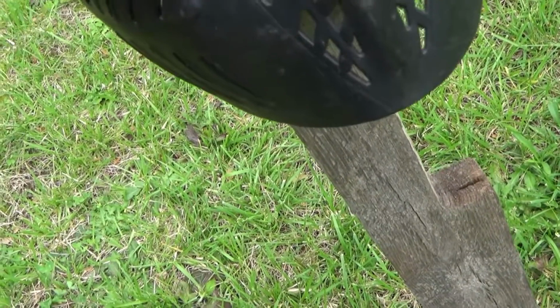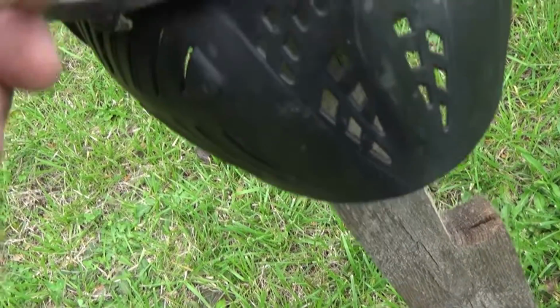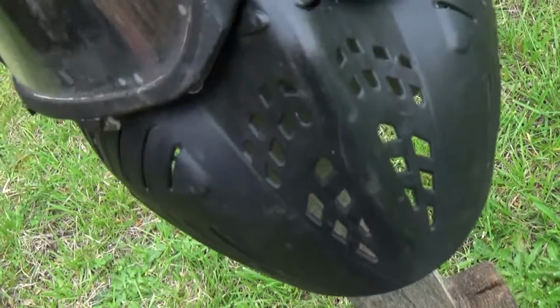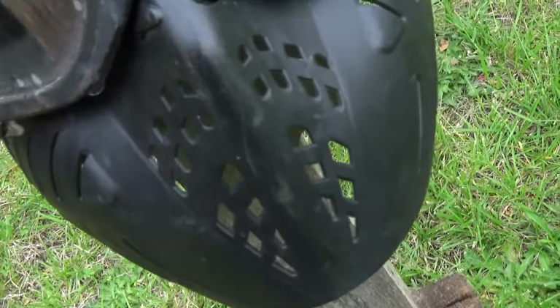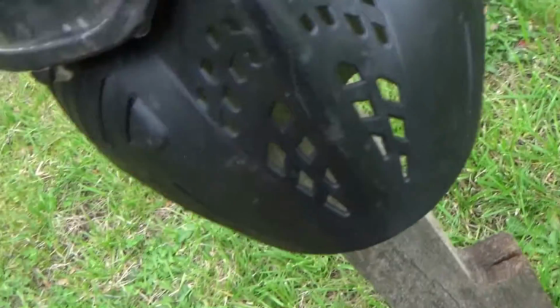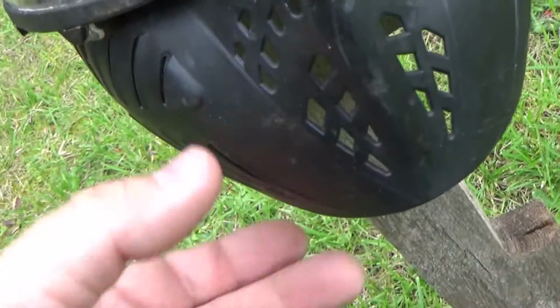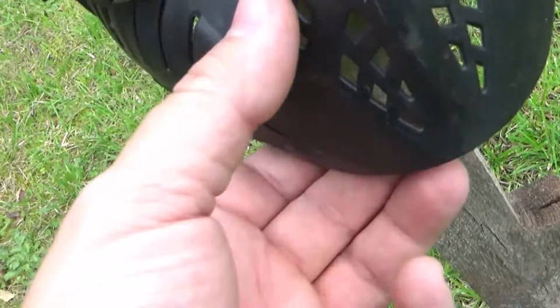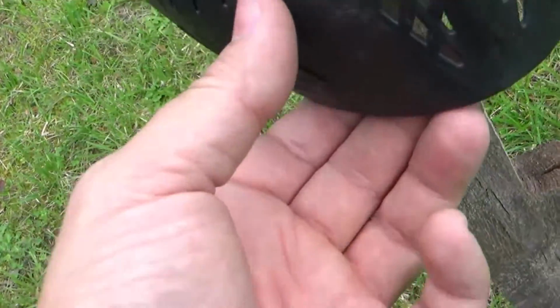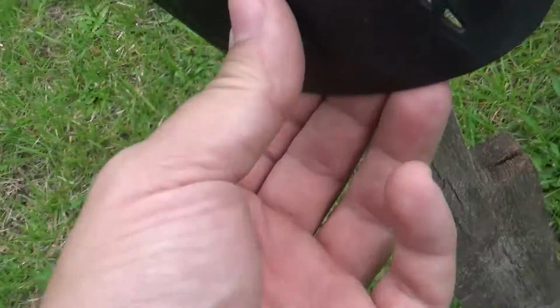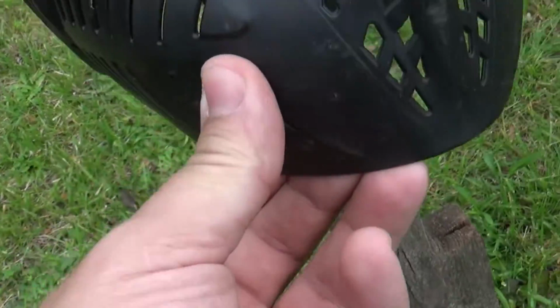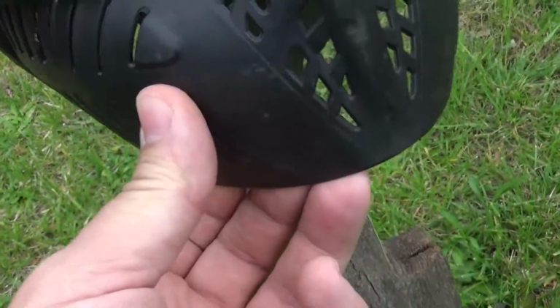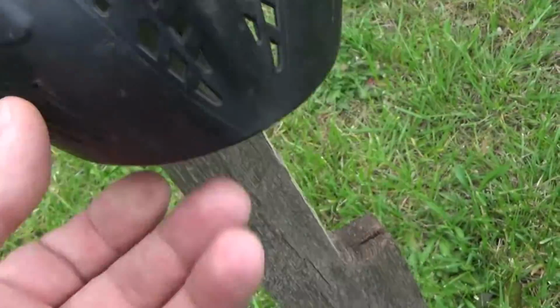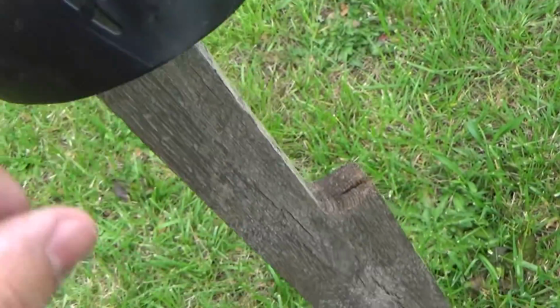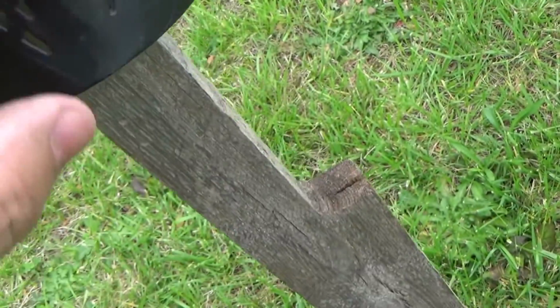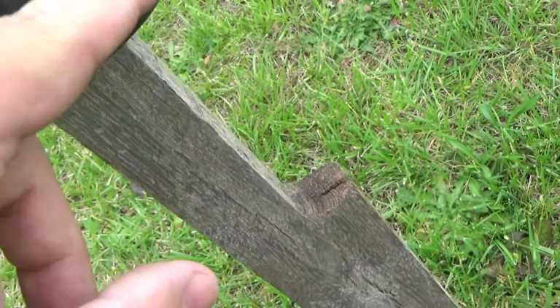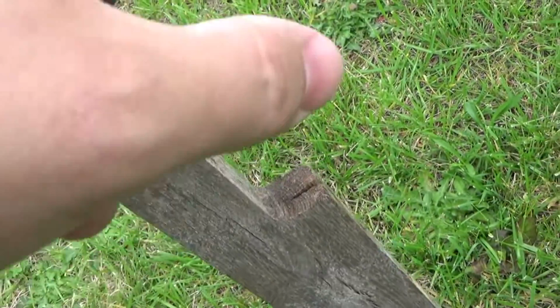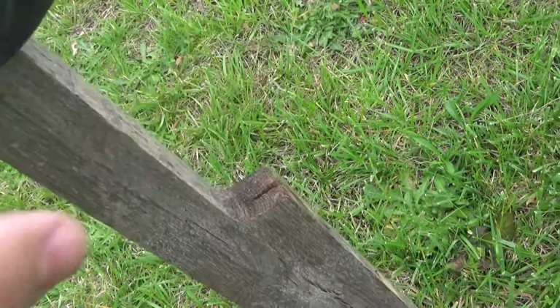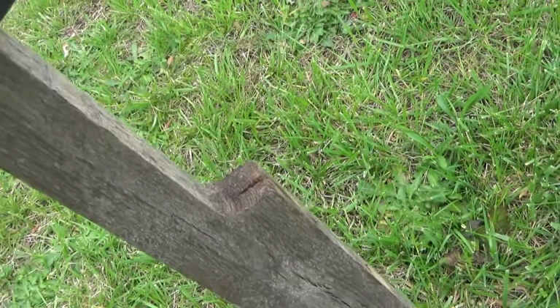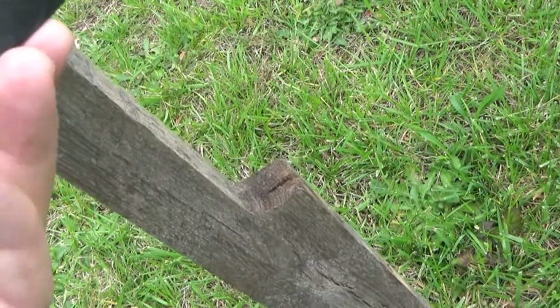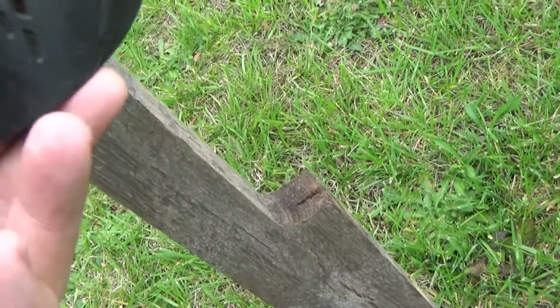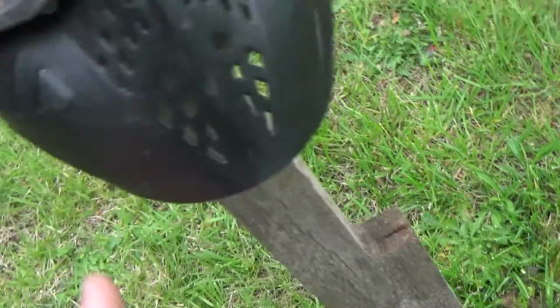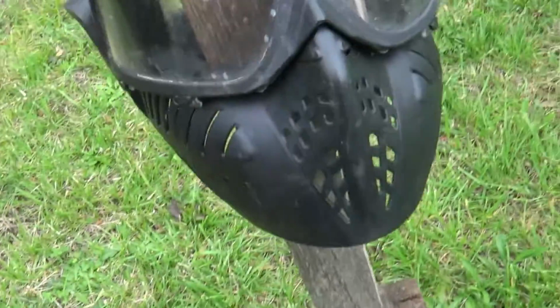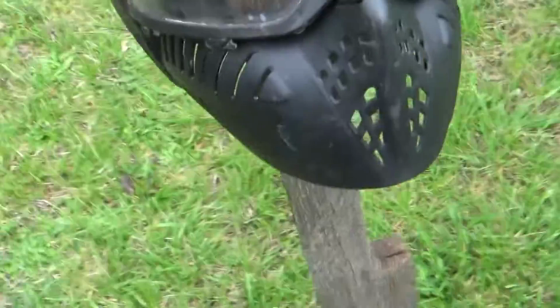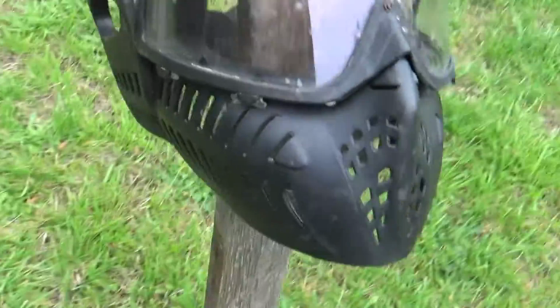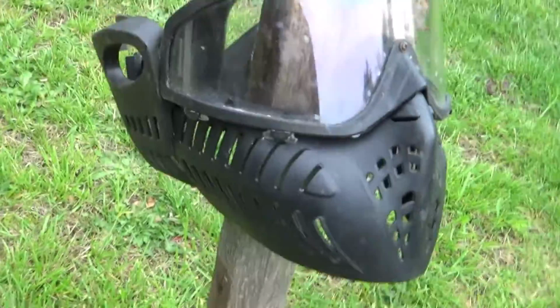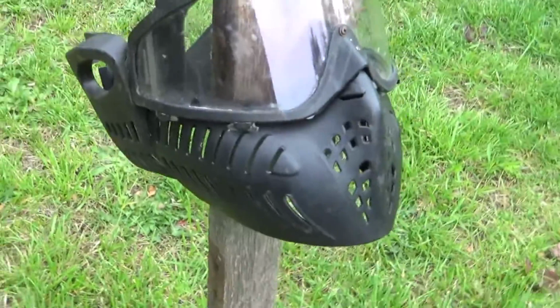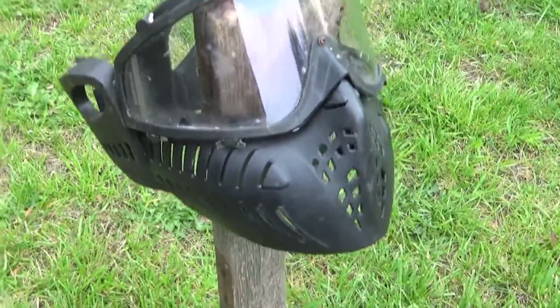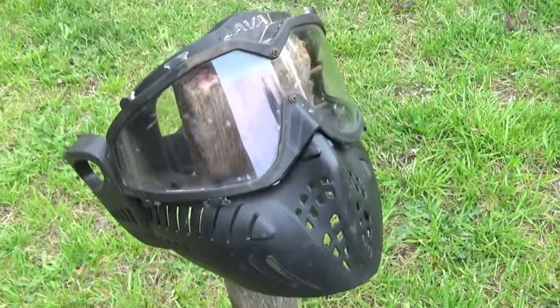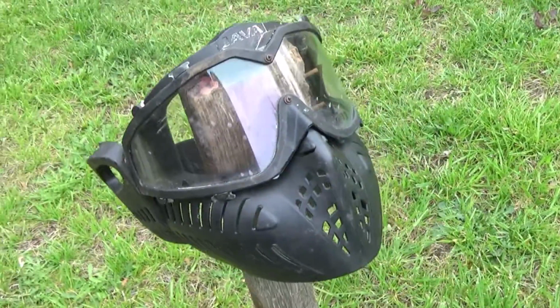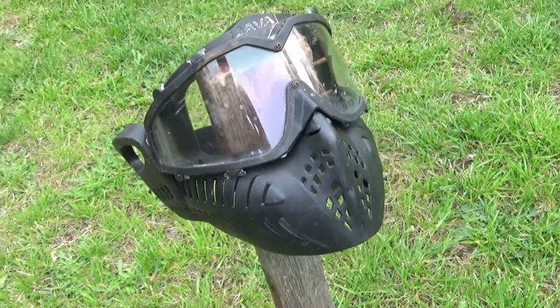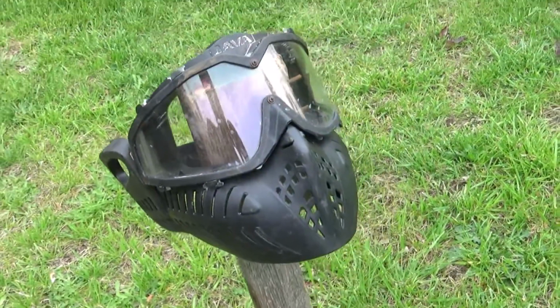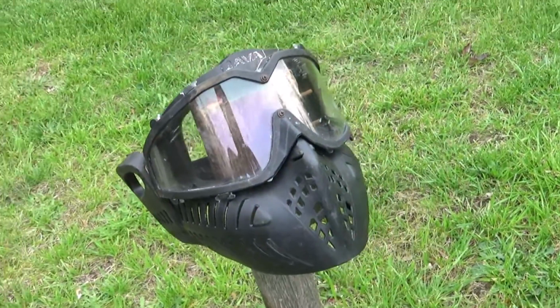There is some small amount of damage to the goggles, but that does appear to be markings that come off pretty easily. No visible damage on the face protection part of it.